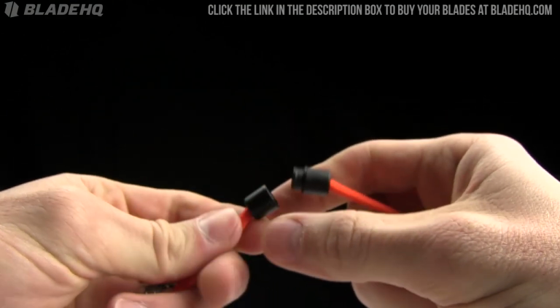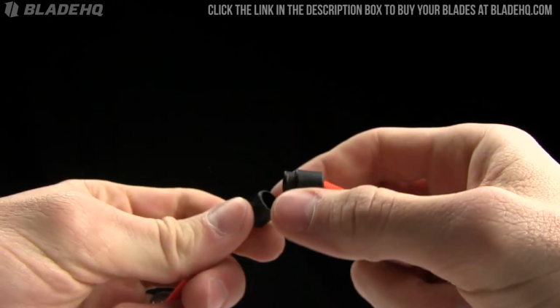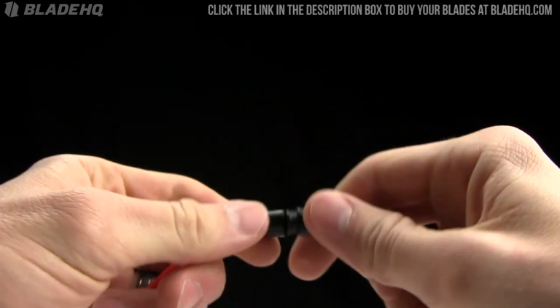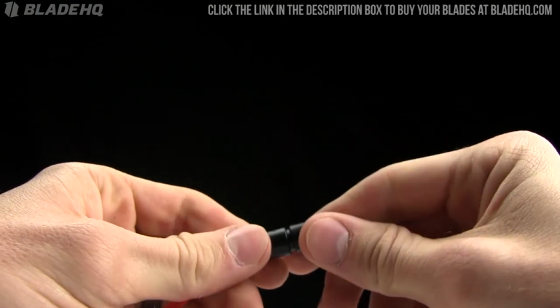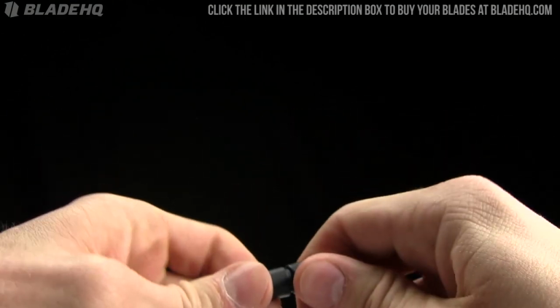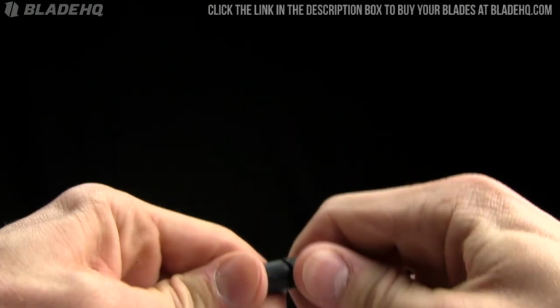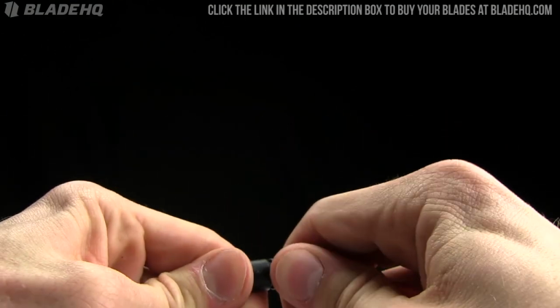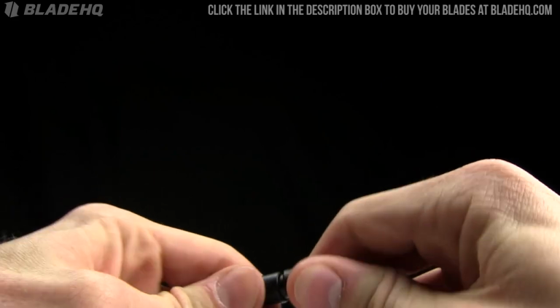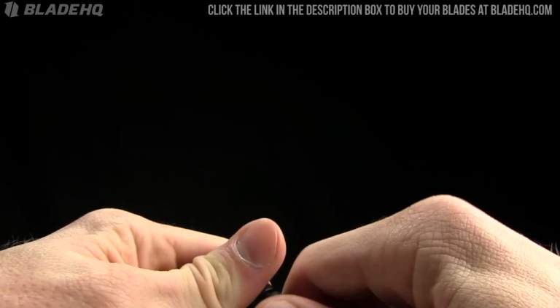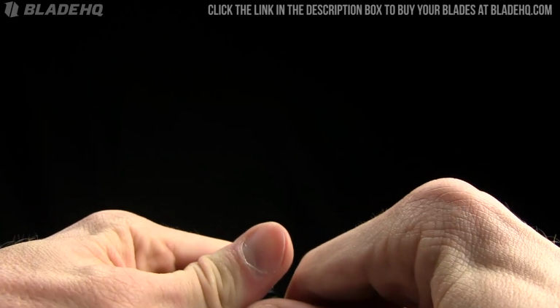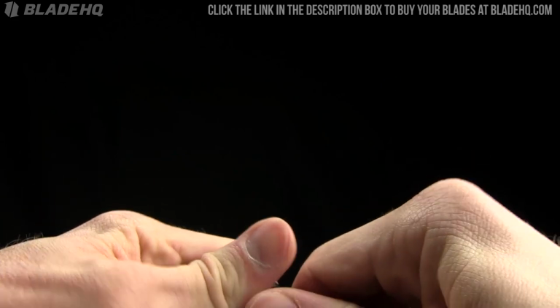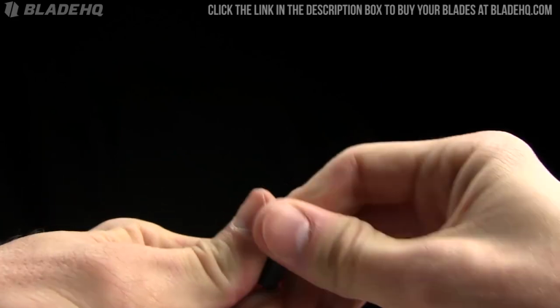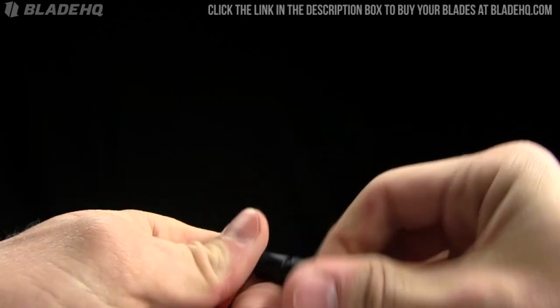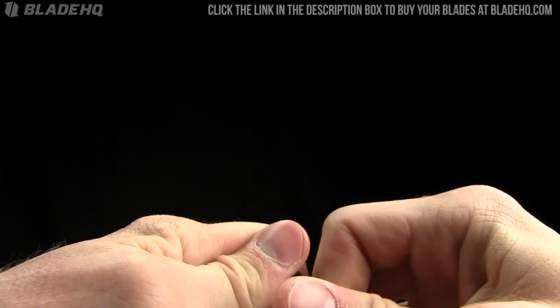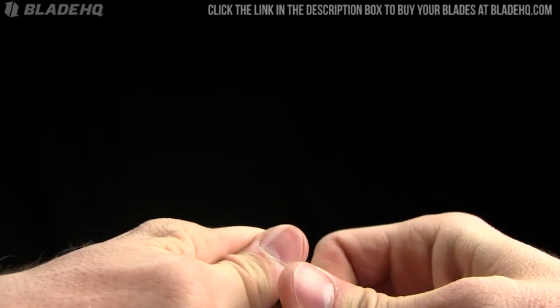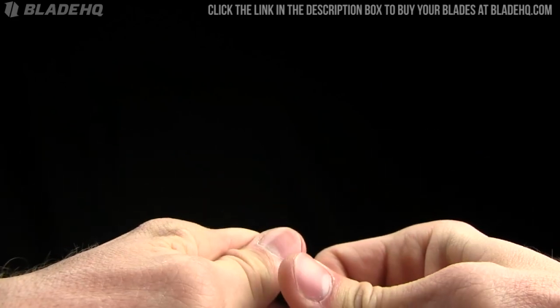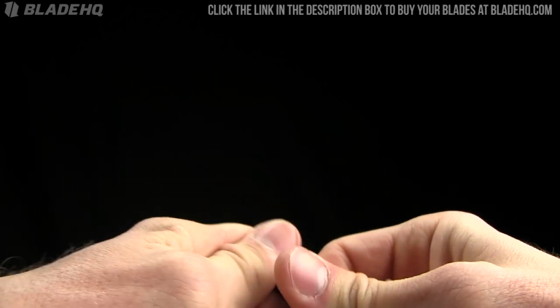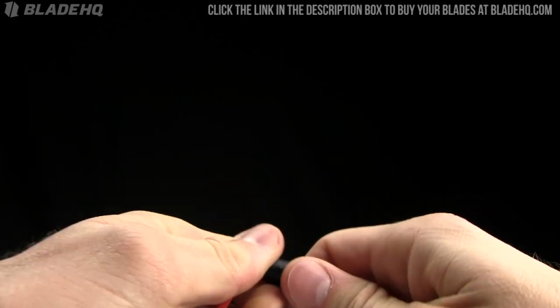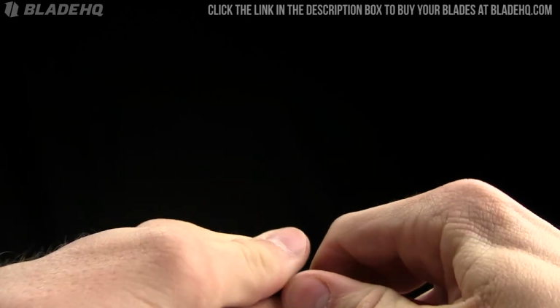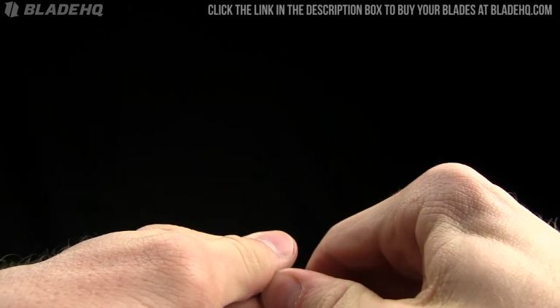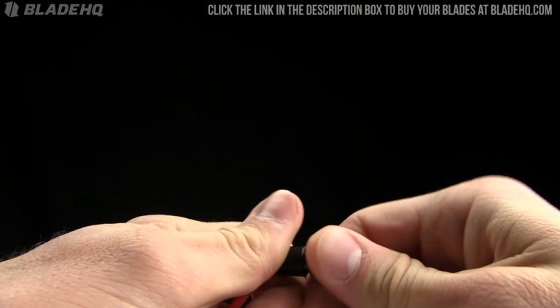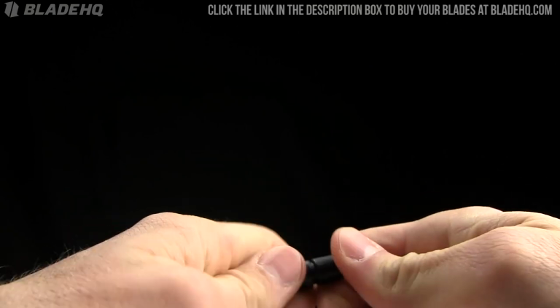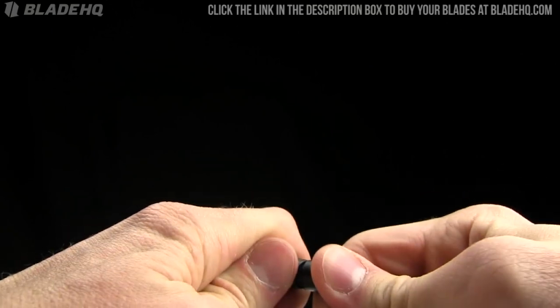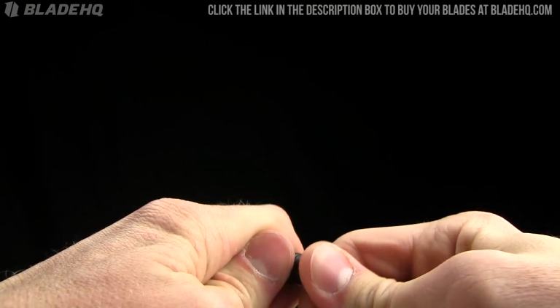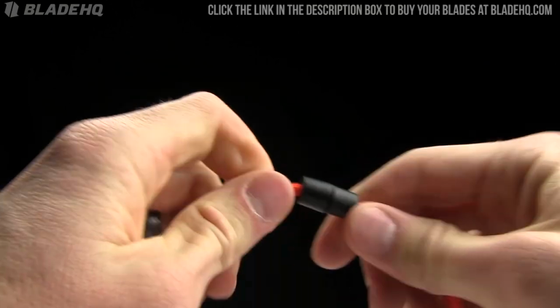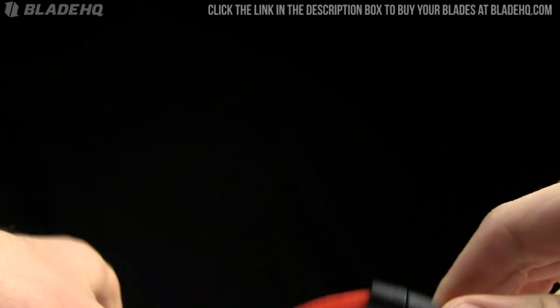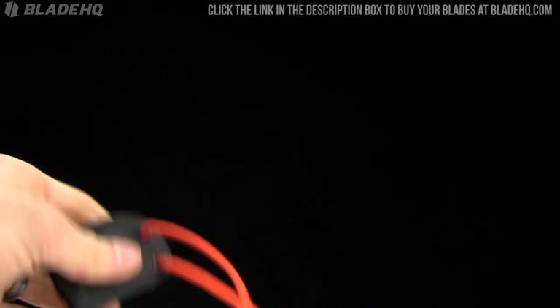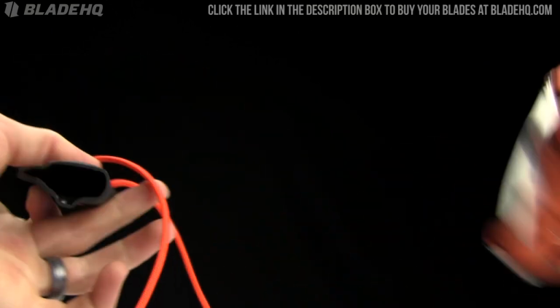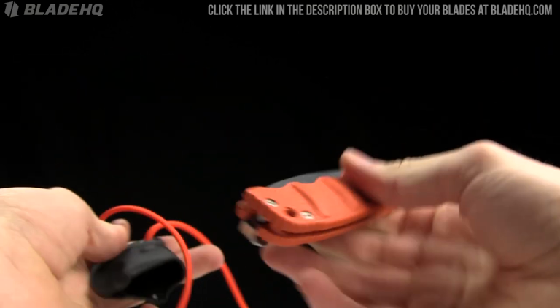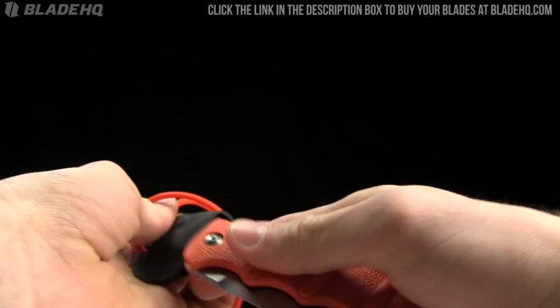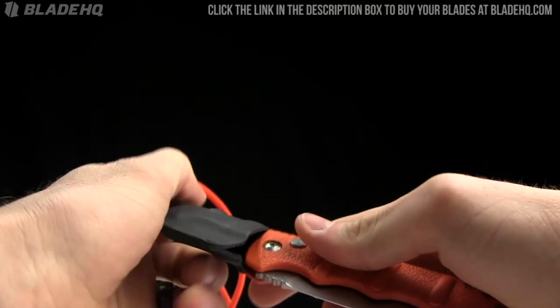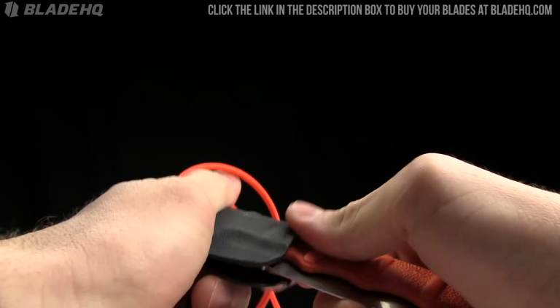Very nice. It comes in orange paracord, as well as green and black, and they are well constructed. There it is — just slips in there nicely.